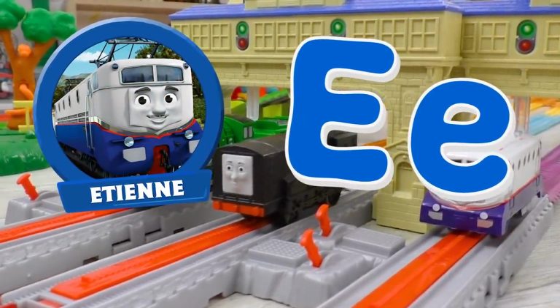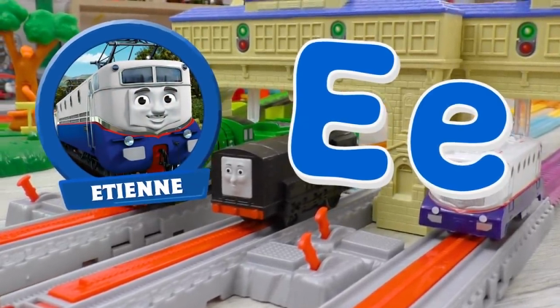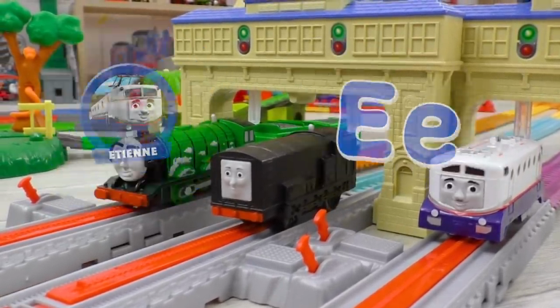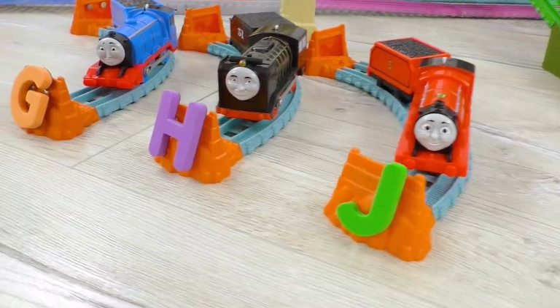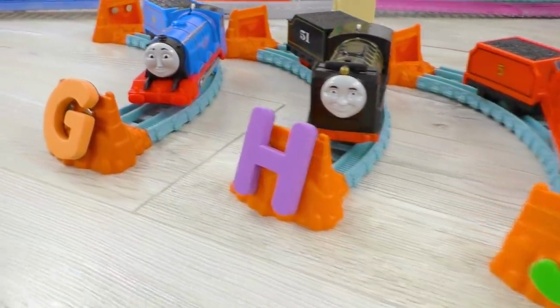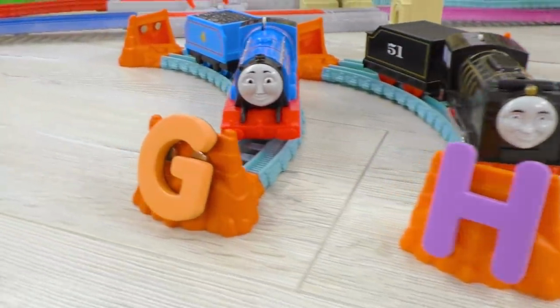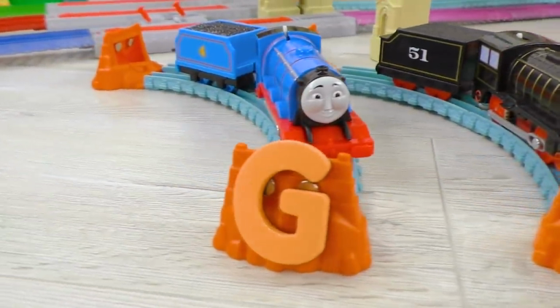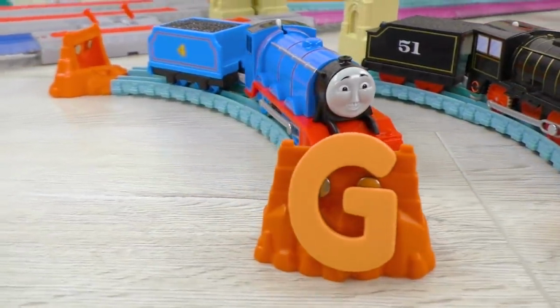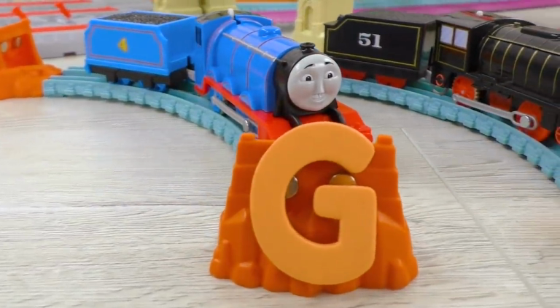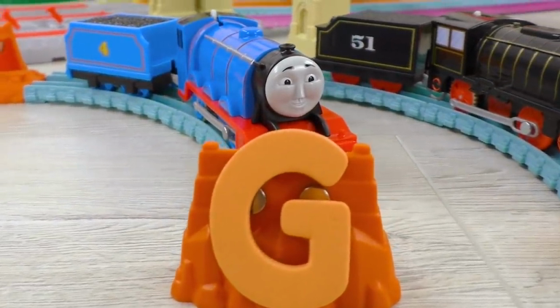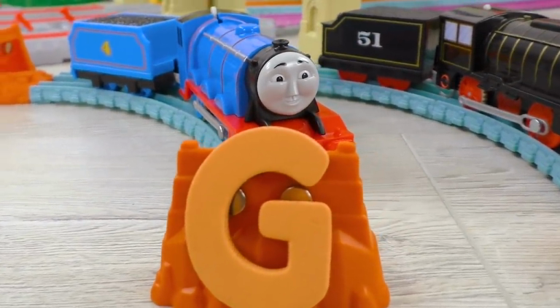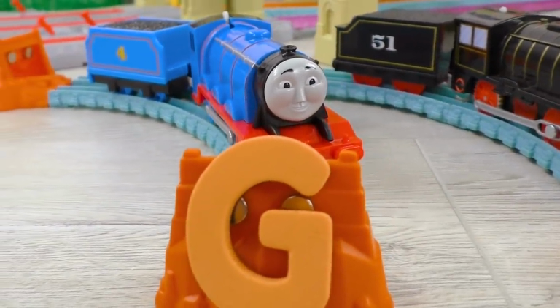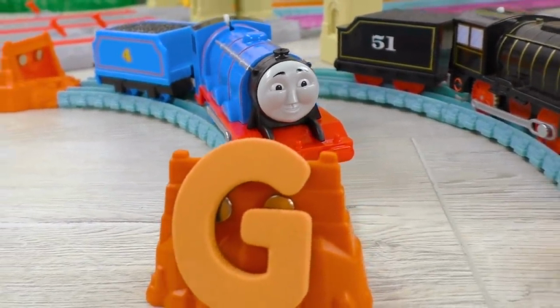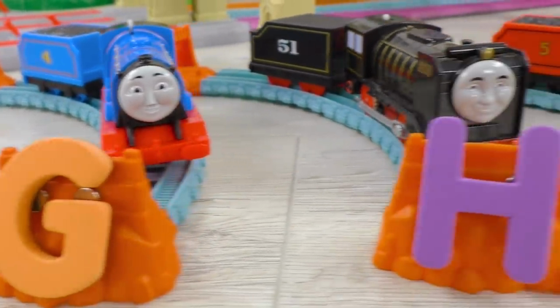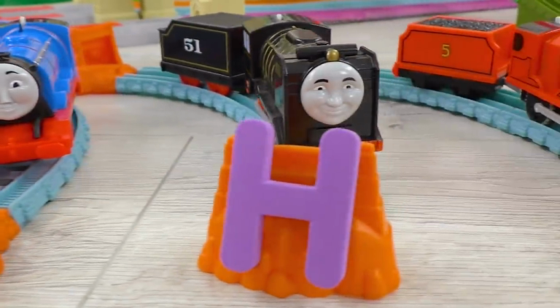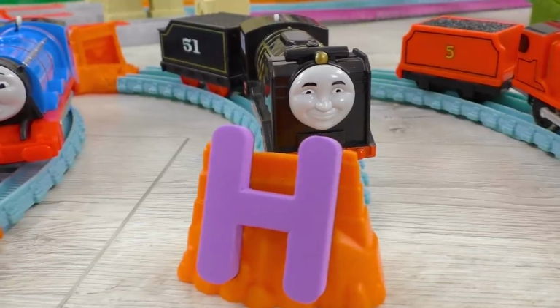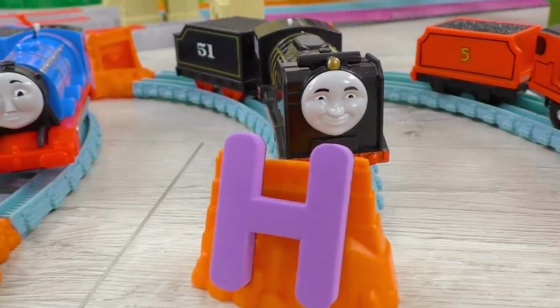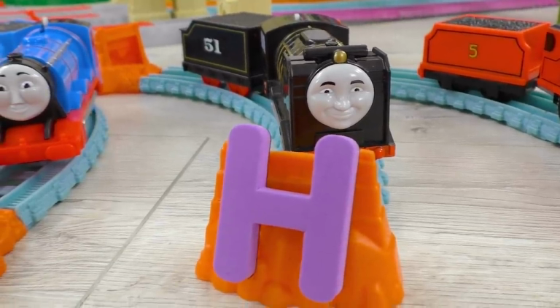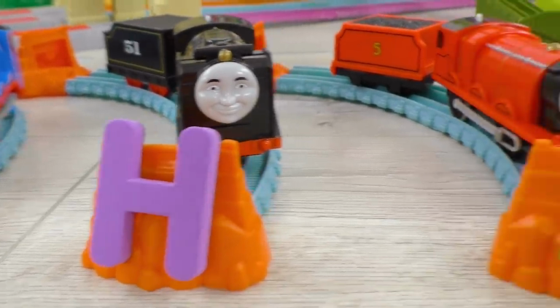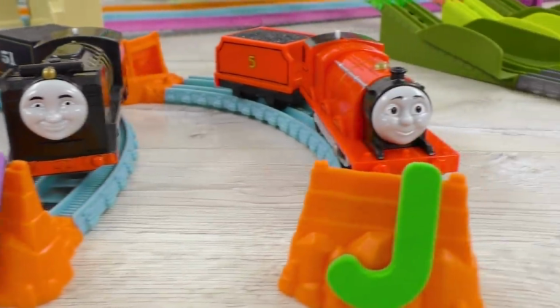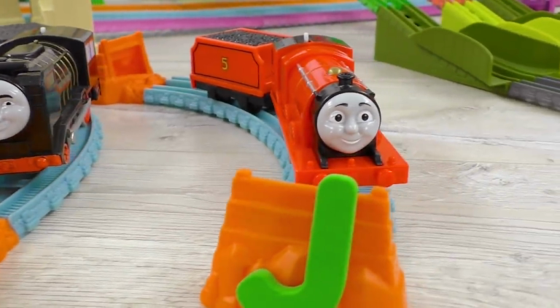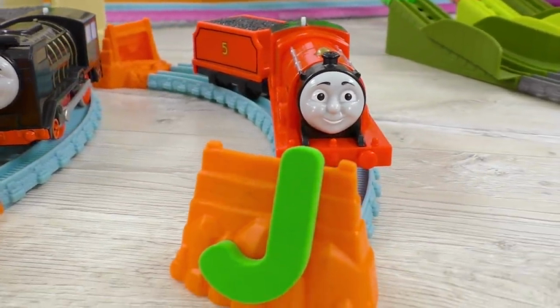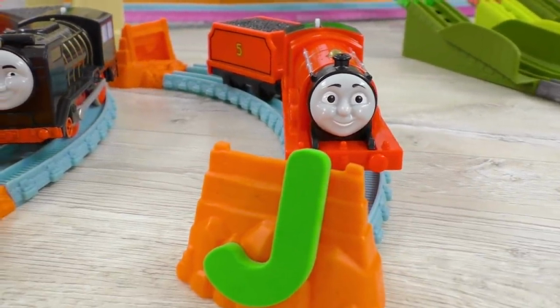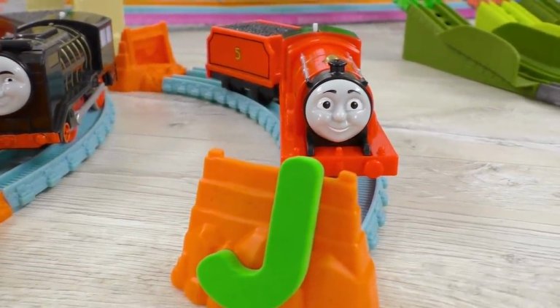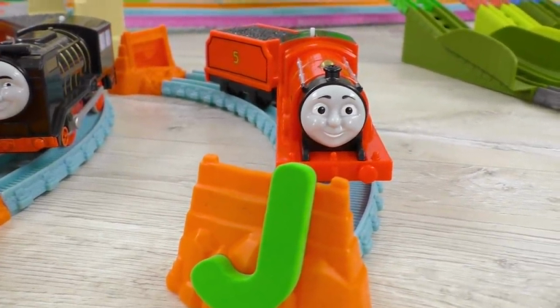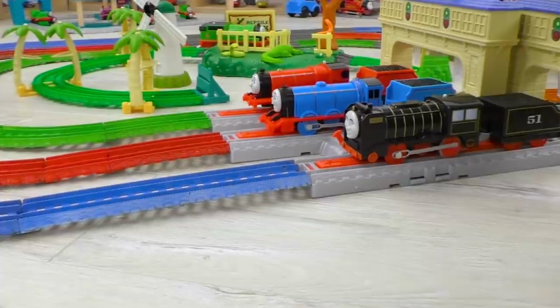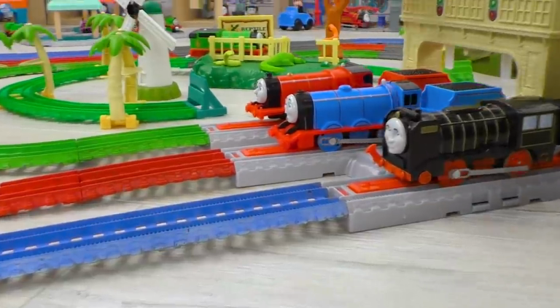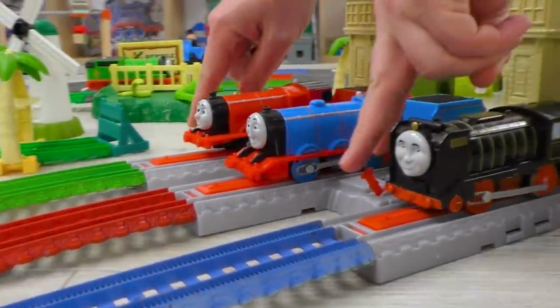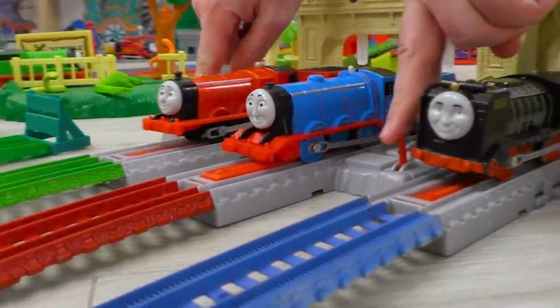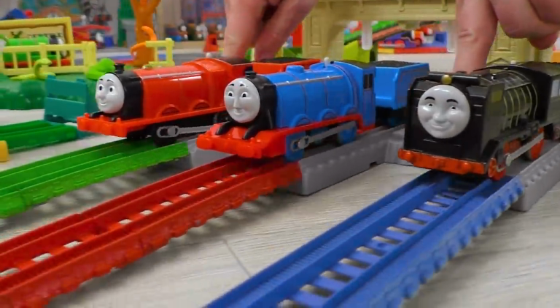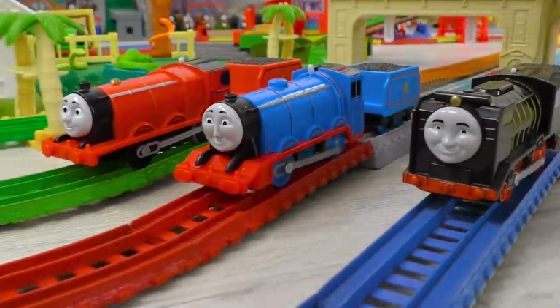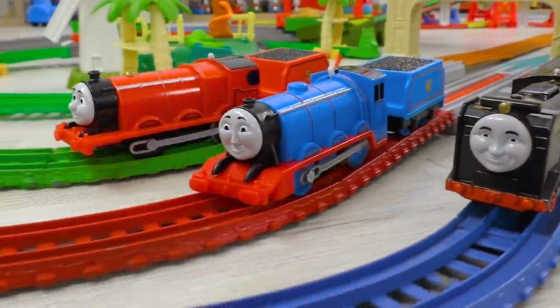And now, give it up to our next contenders! Gordon is for G, Hero is for H, and James is for J. Come on, guys! May the best one win!